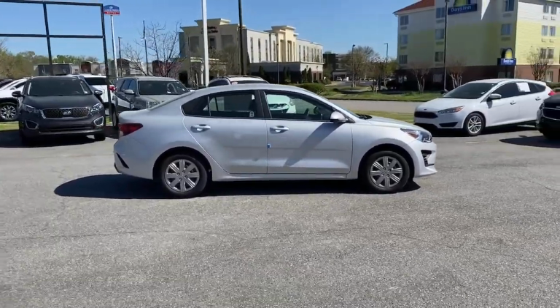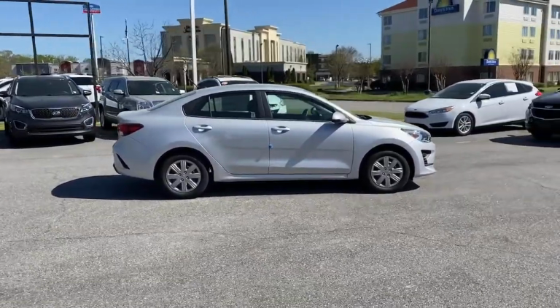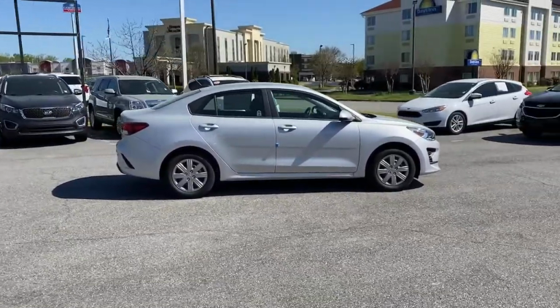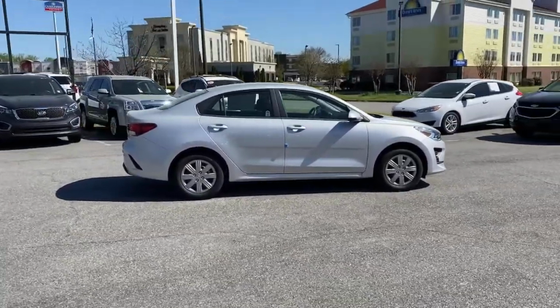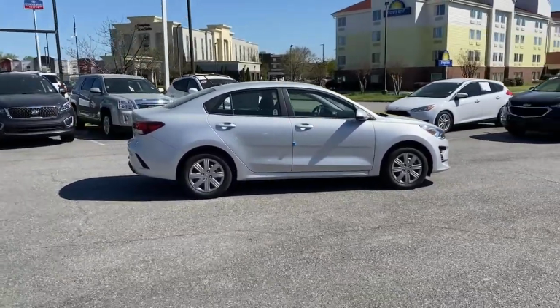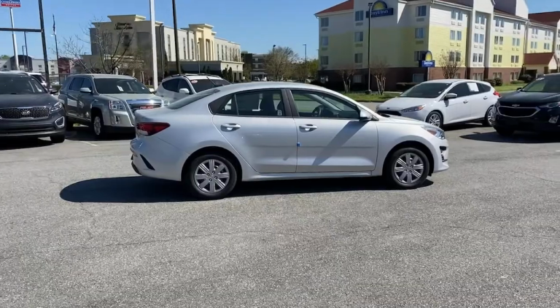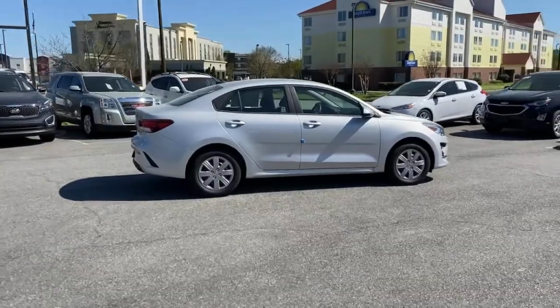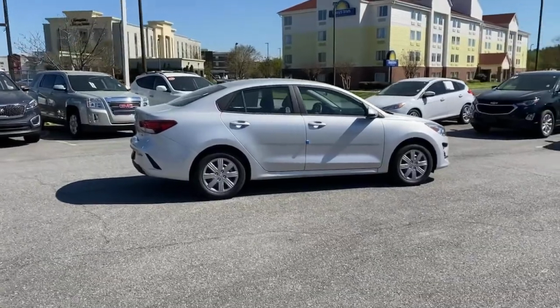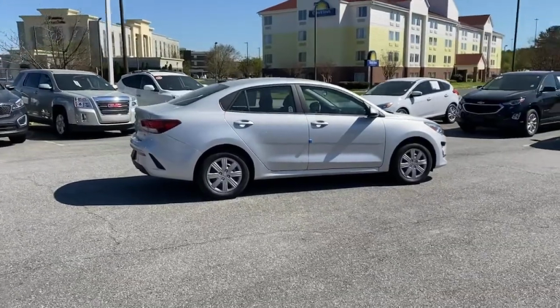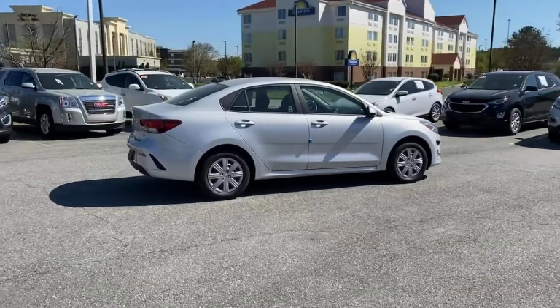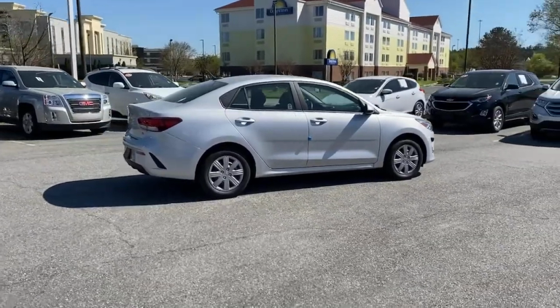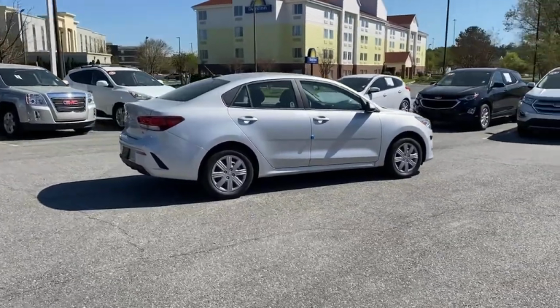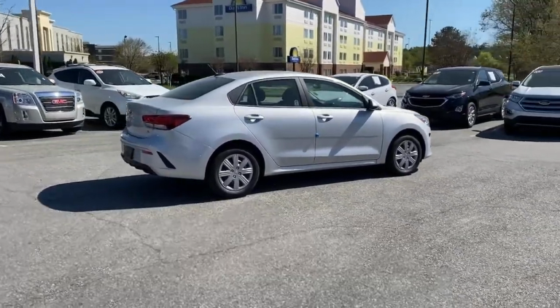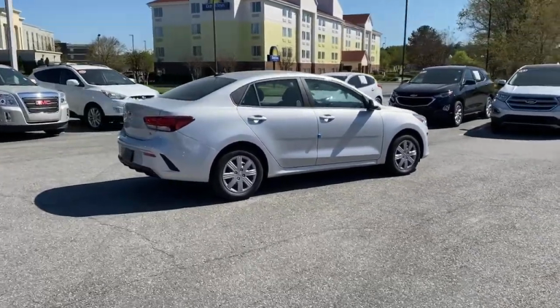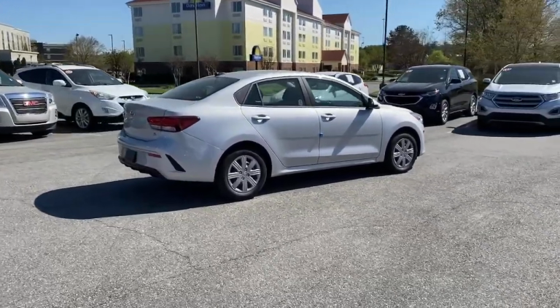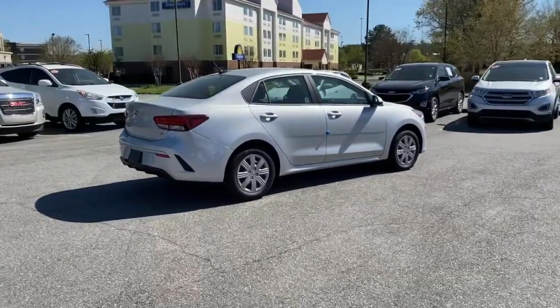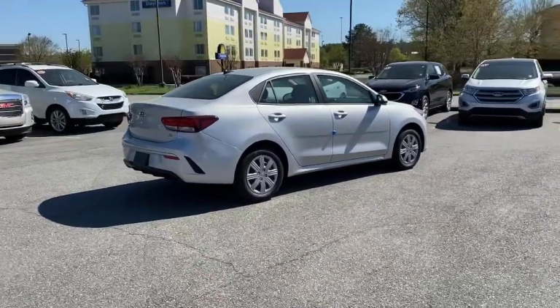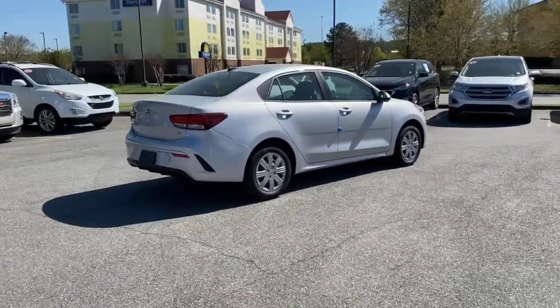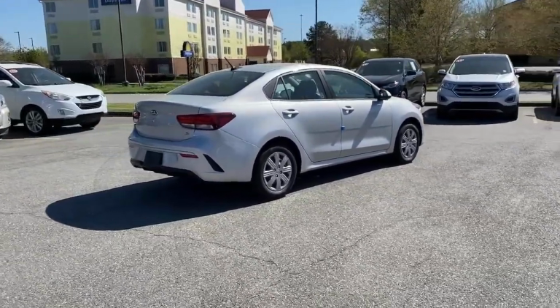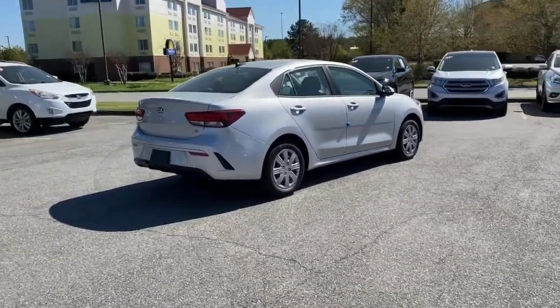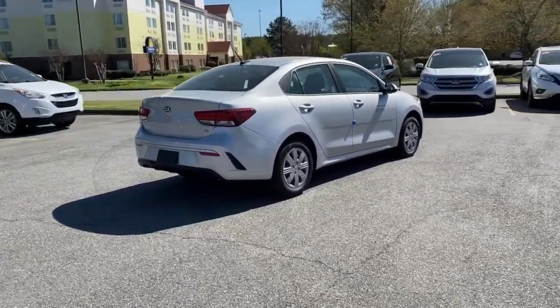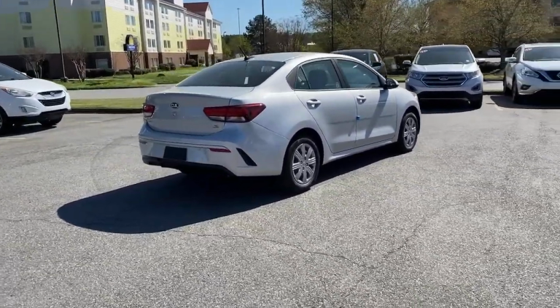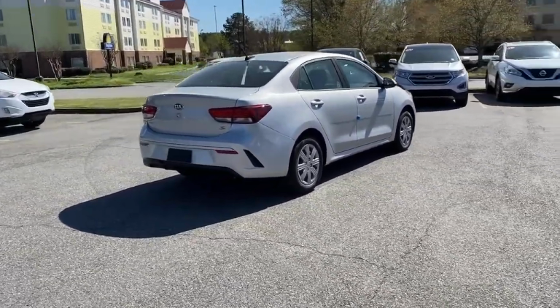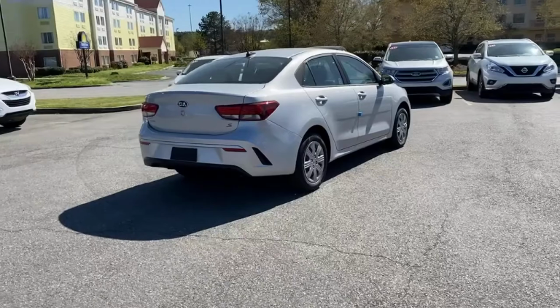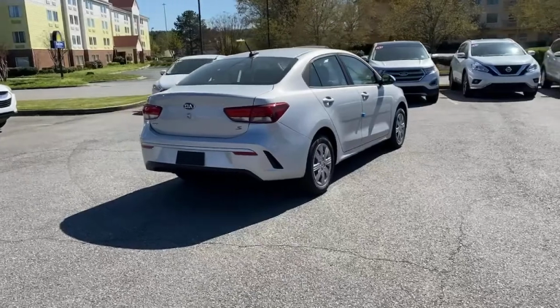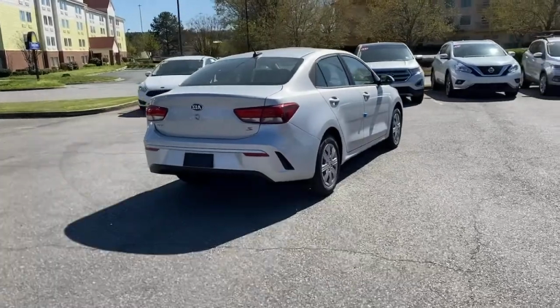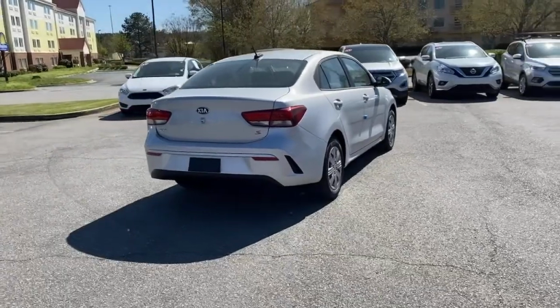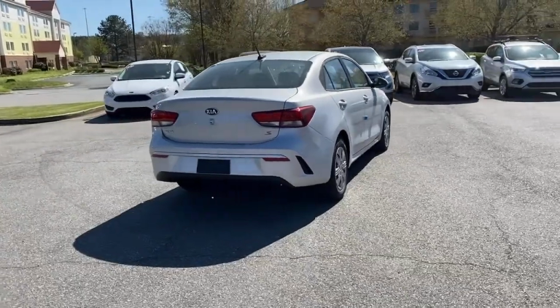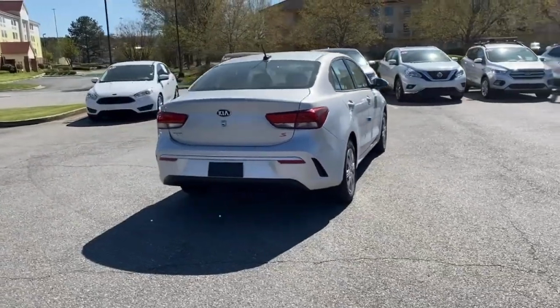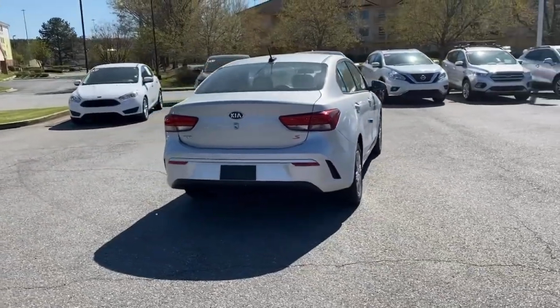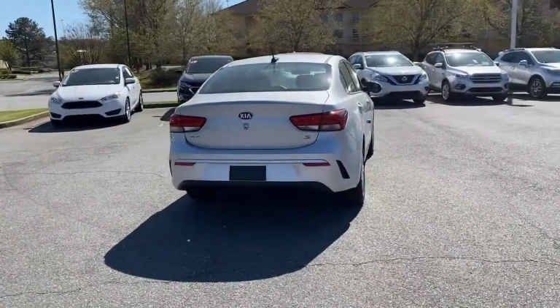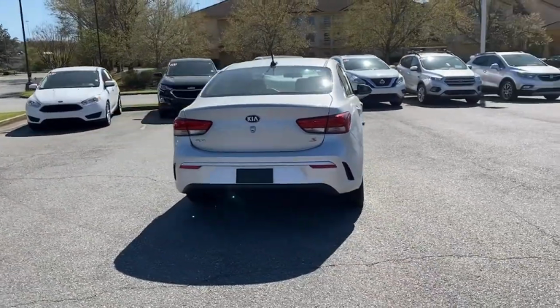Available as a sedan or hatchback, this sprightly subcompact is ready to take you places. The following are some of this vehicle's highlighted options.